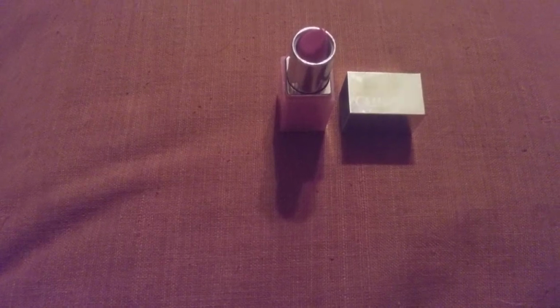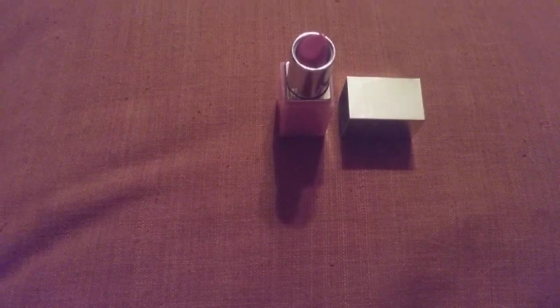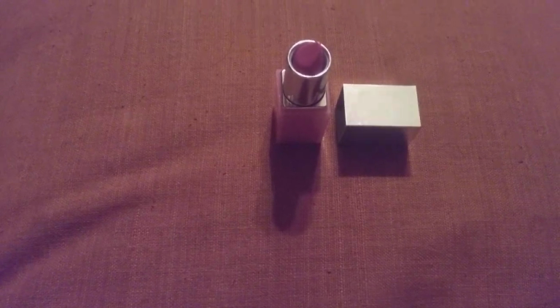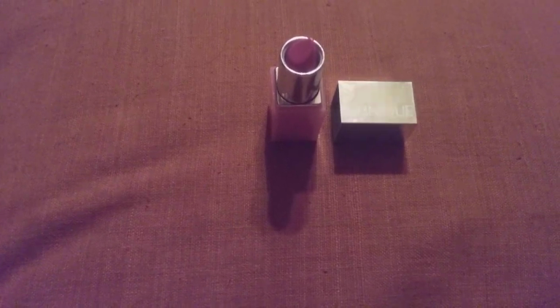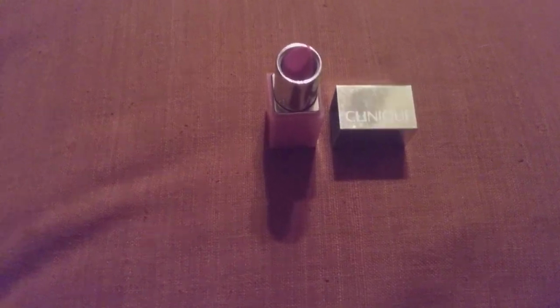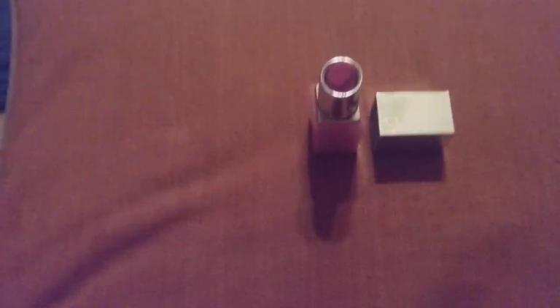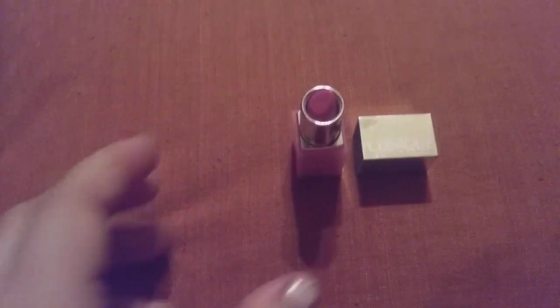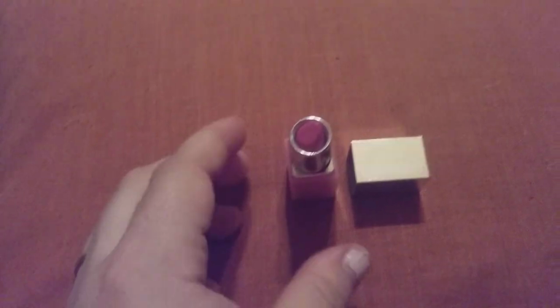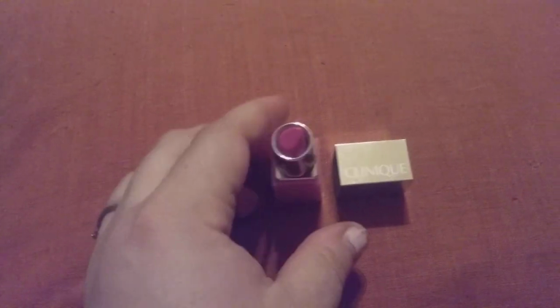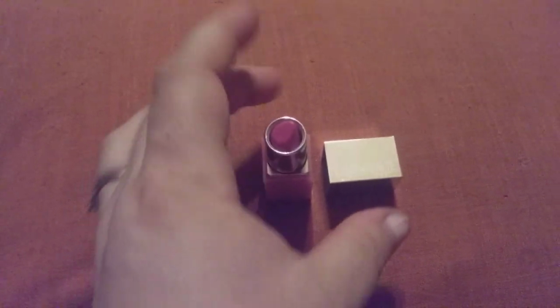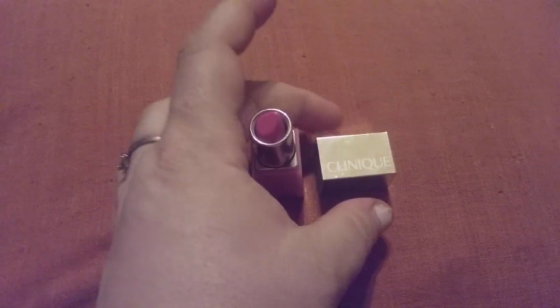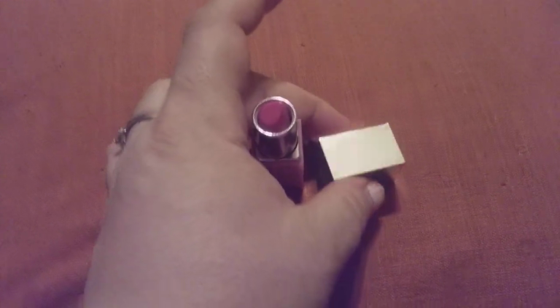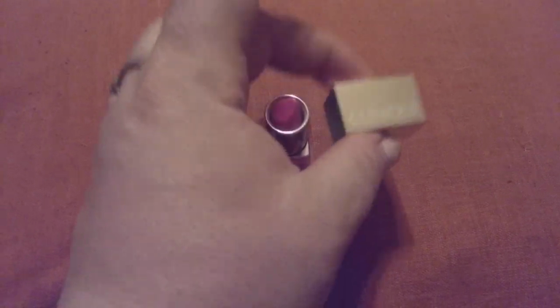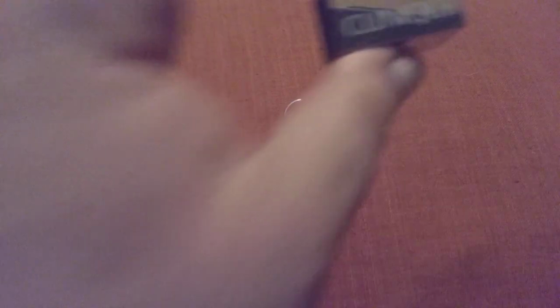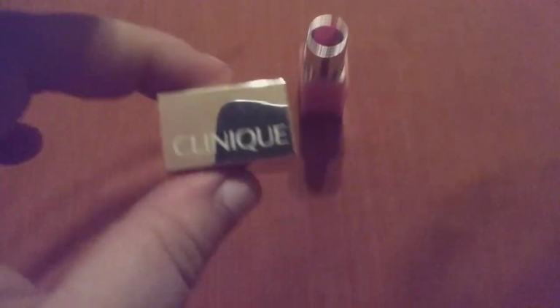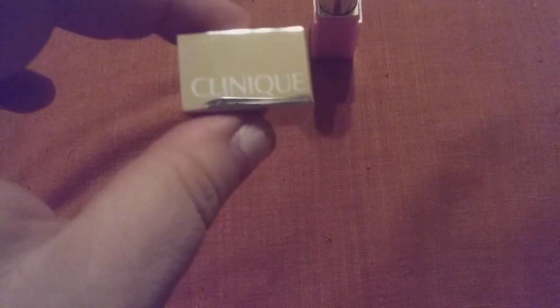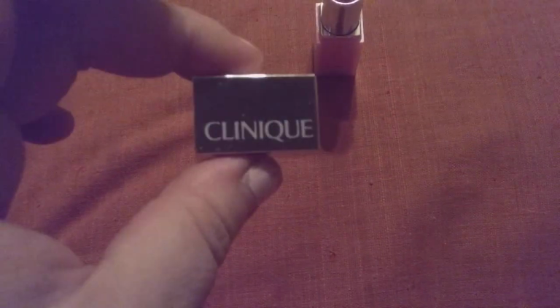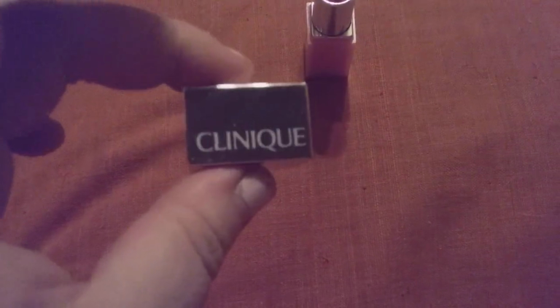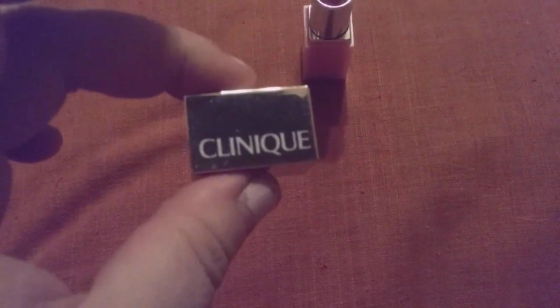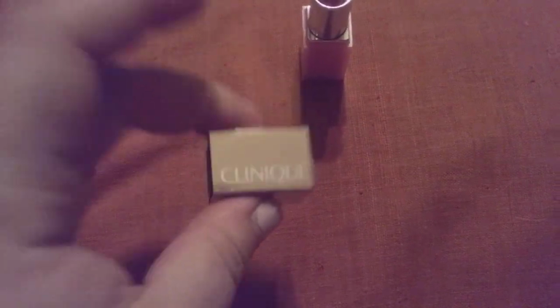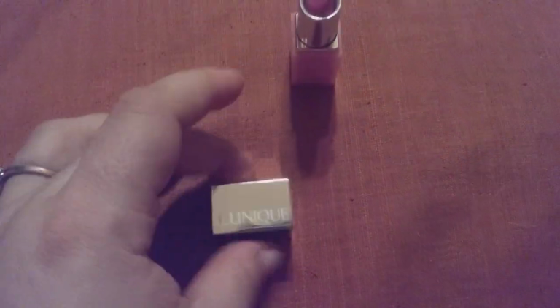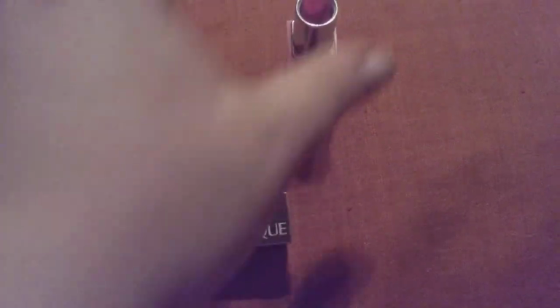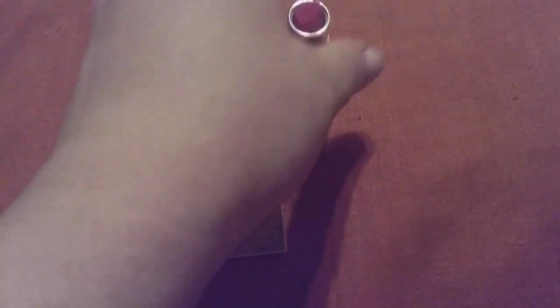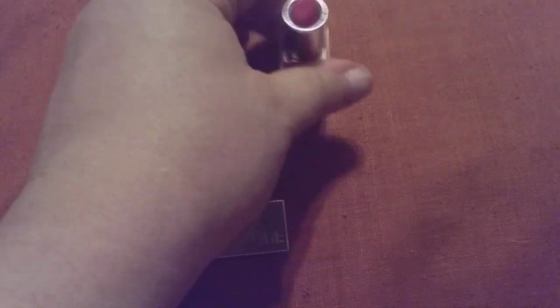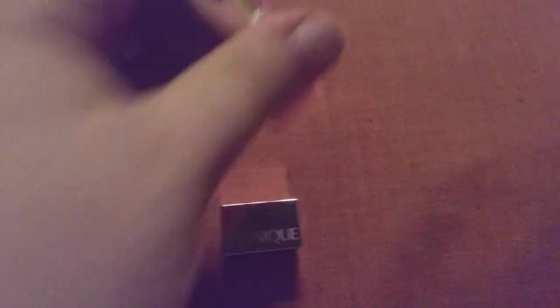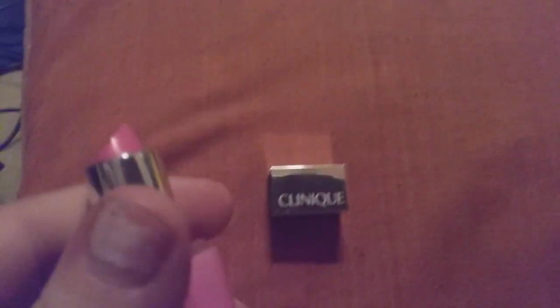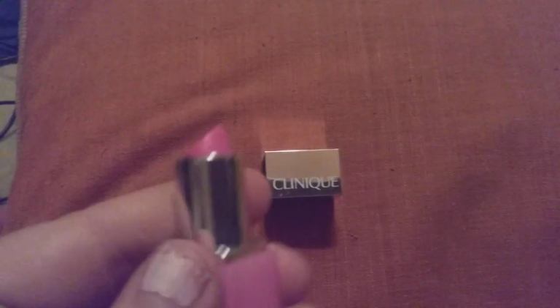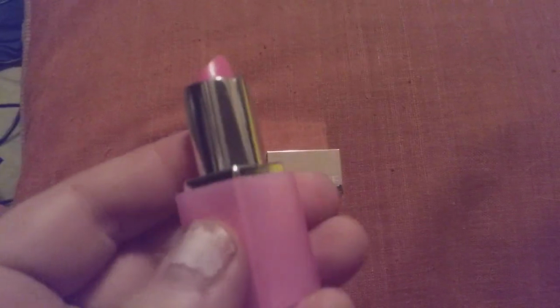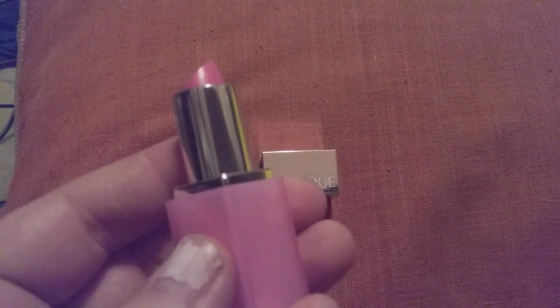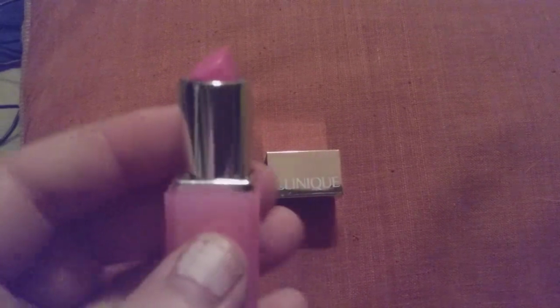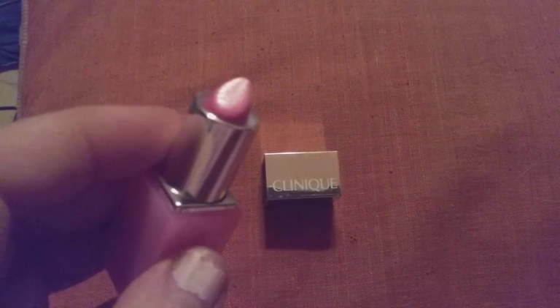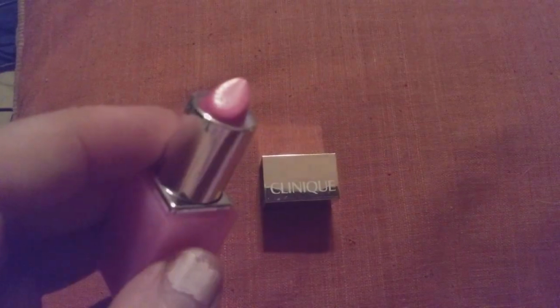Hi friends, family, folks, and newcomers. This is Bridger Ohl and this is a review for this Clinique — I don't know if I'm saying that right. This is their mini tube of lipstick.